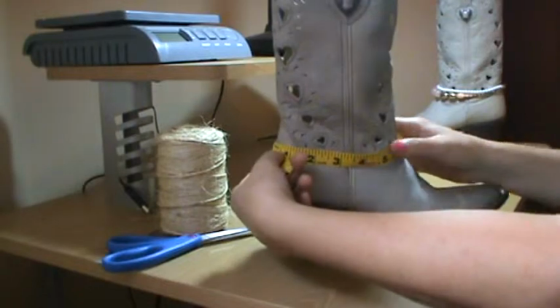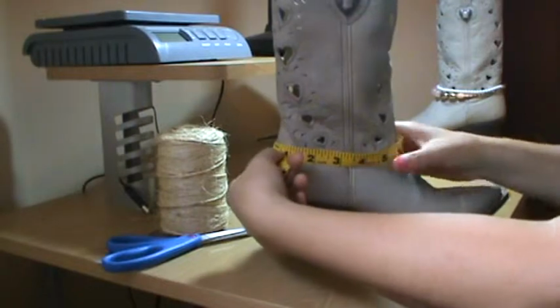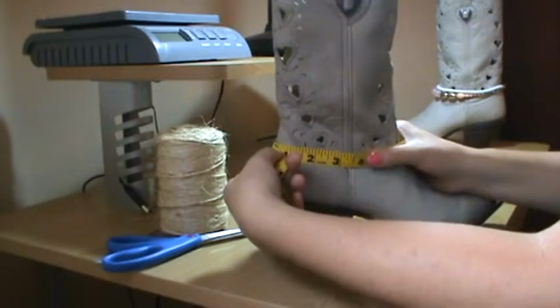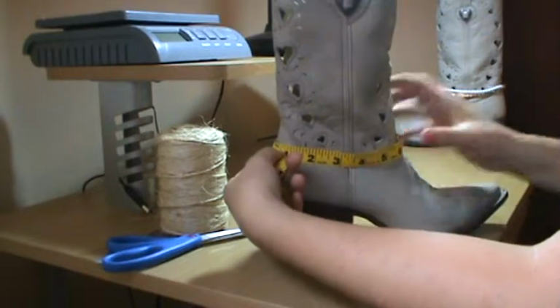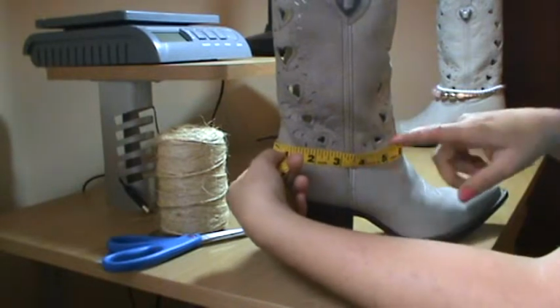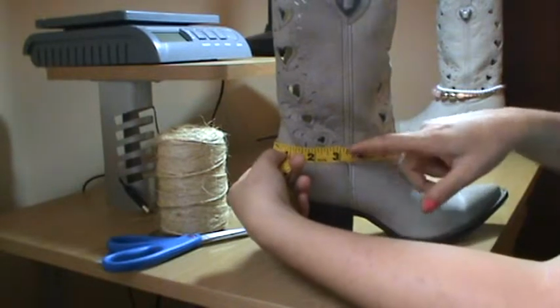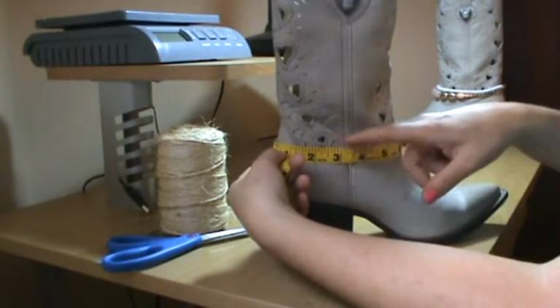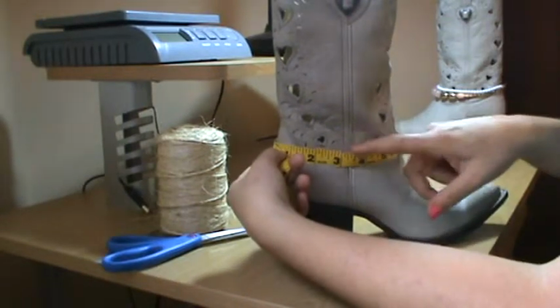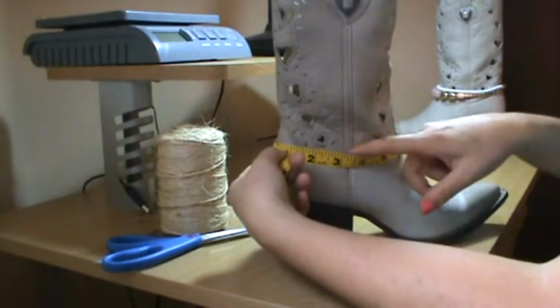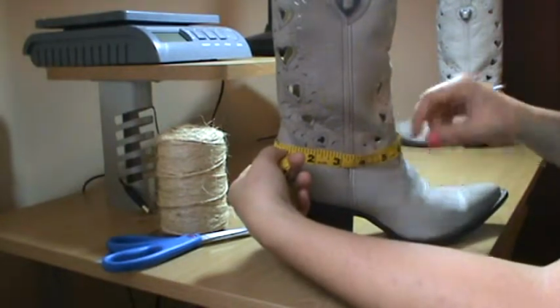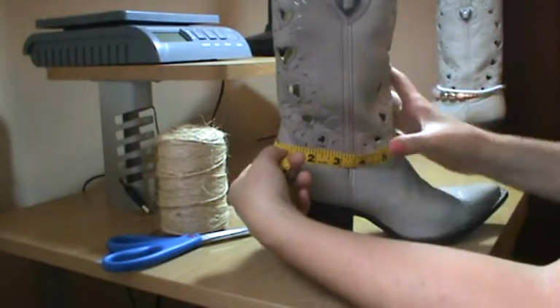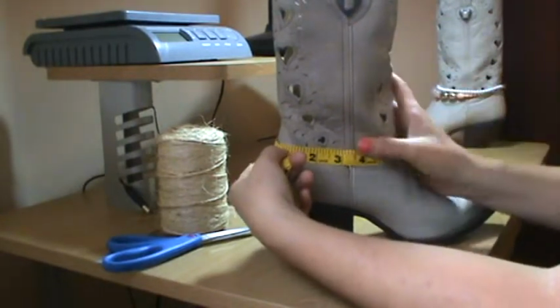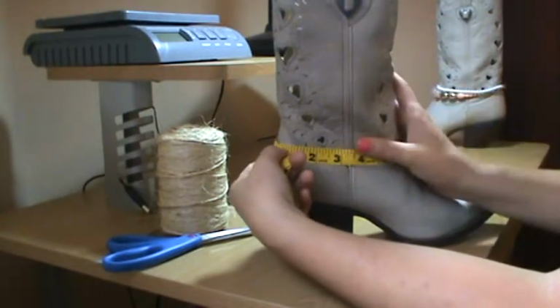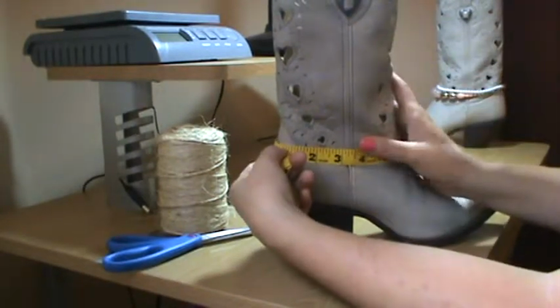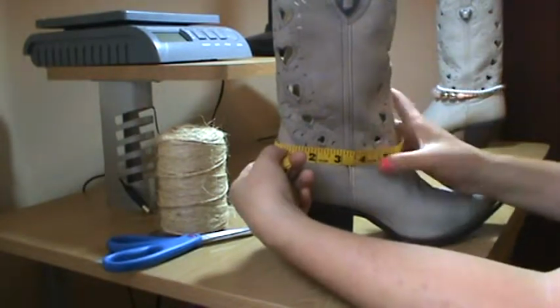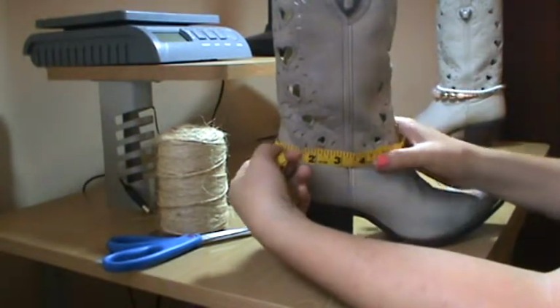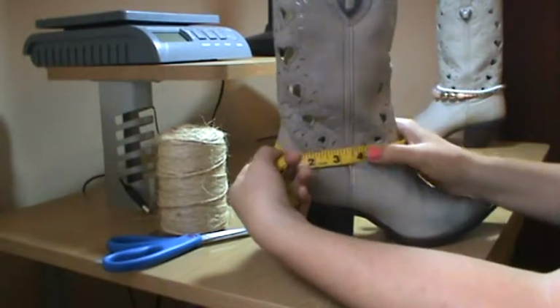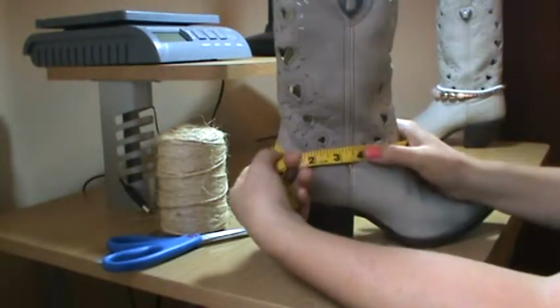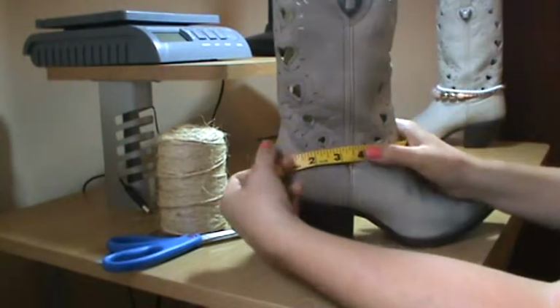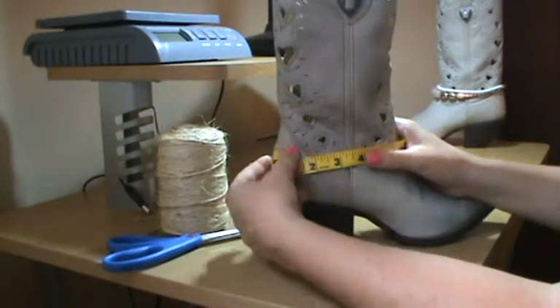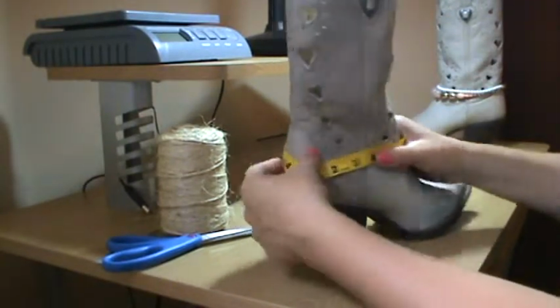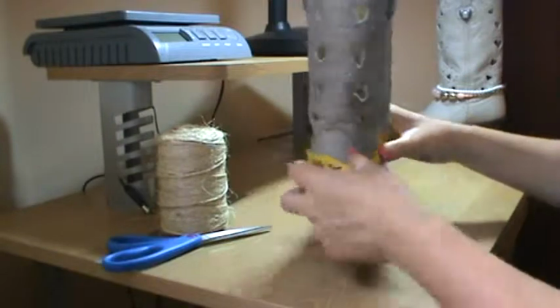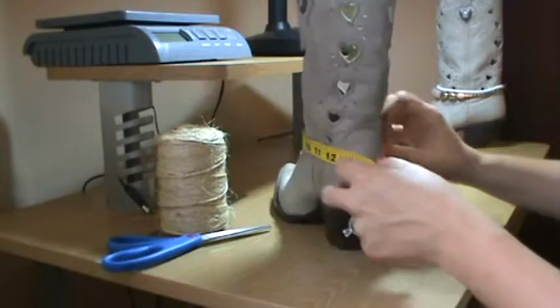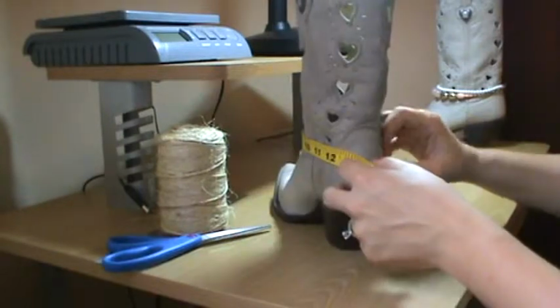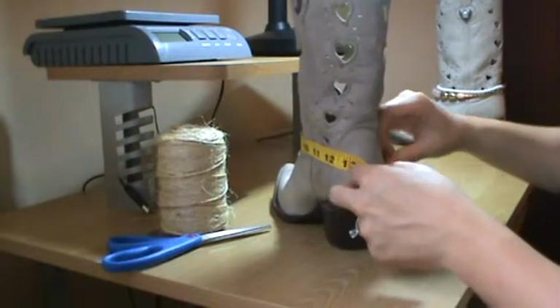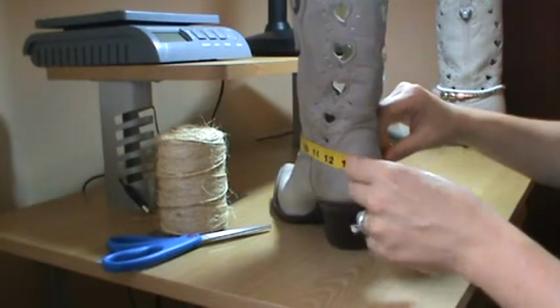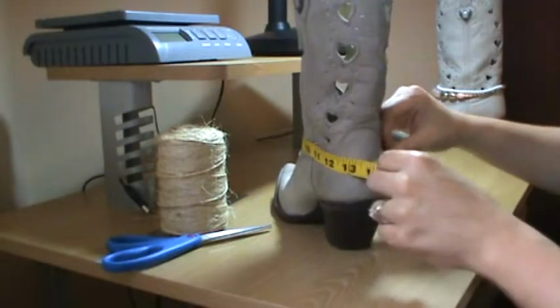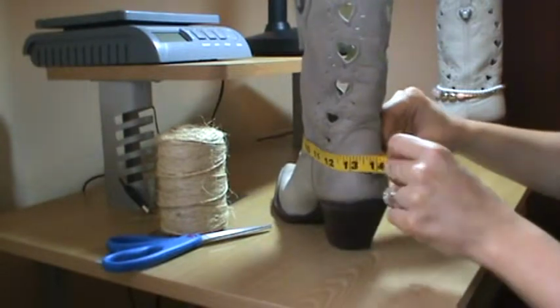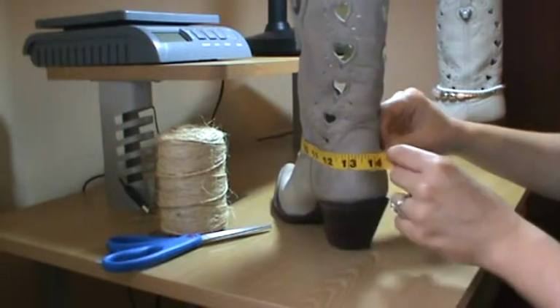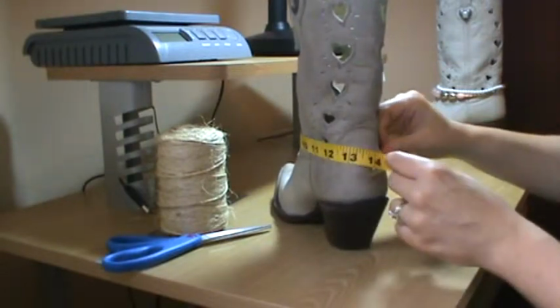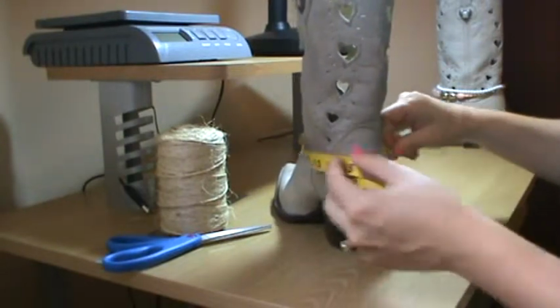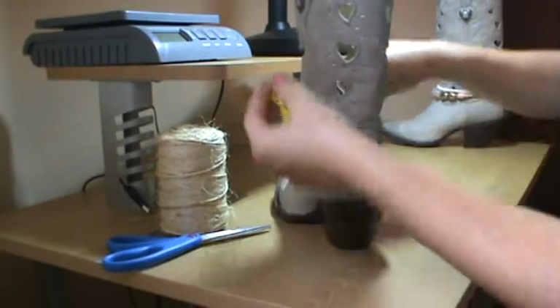And, as you can see, the measuring tape is not perfectly flat on the boot. You don't want it to be too tight. 14 inches.